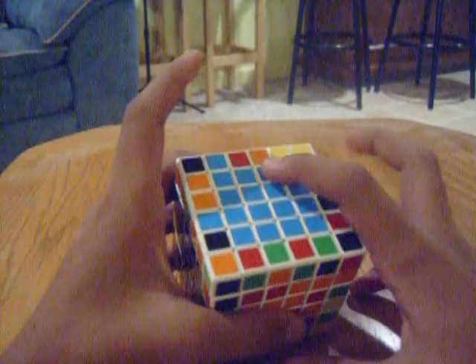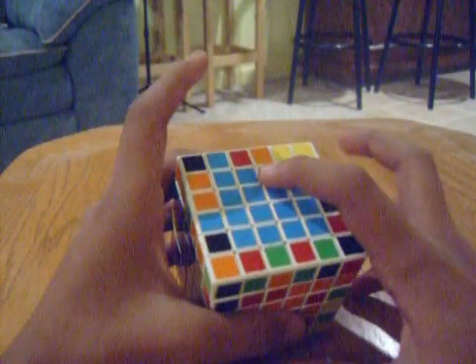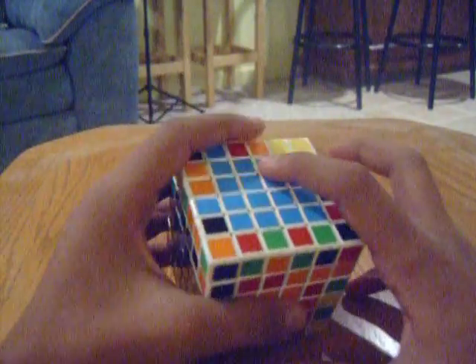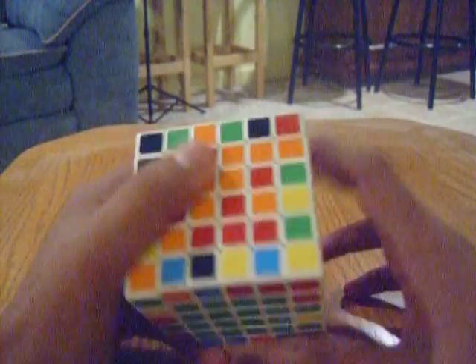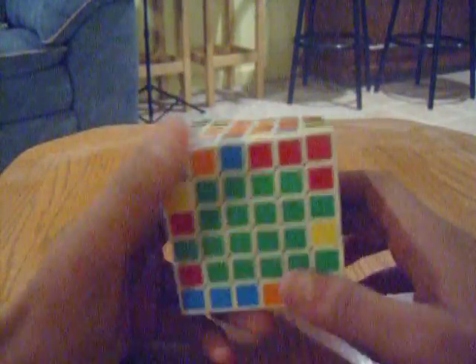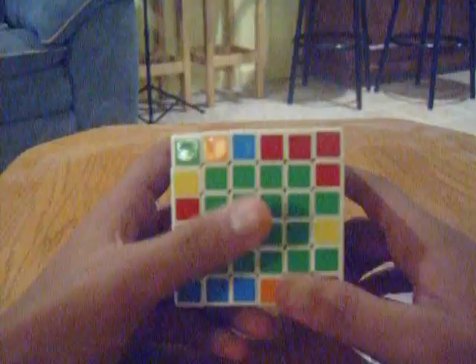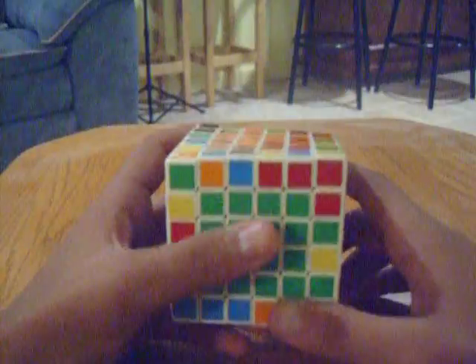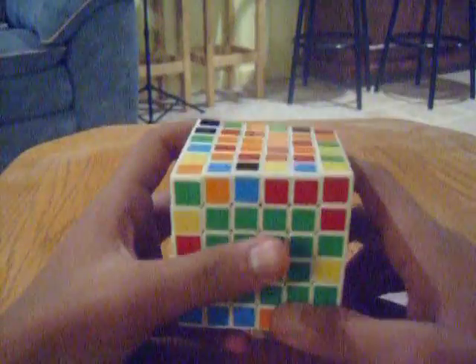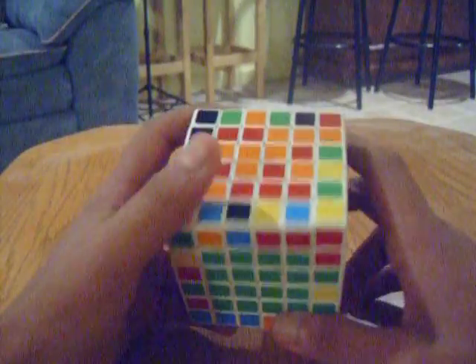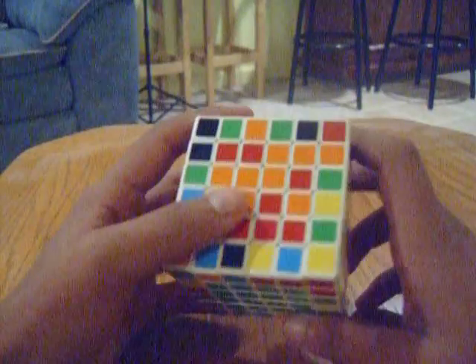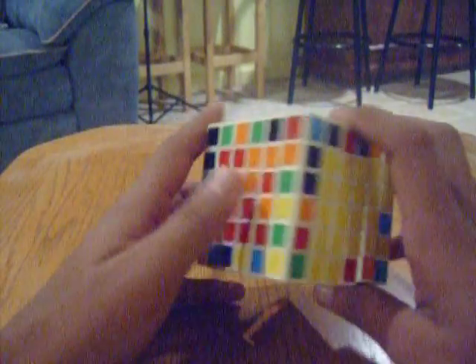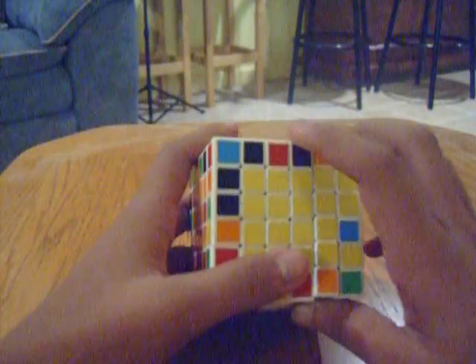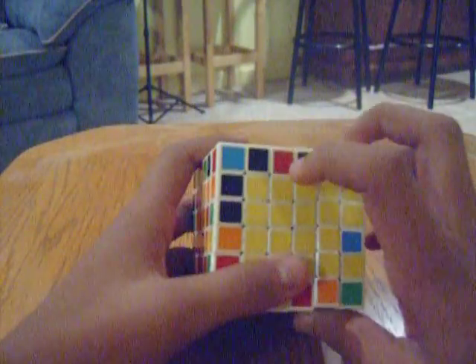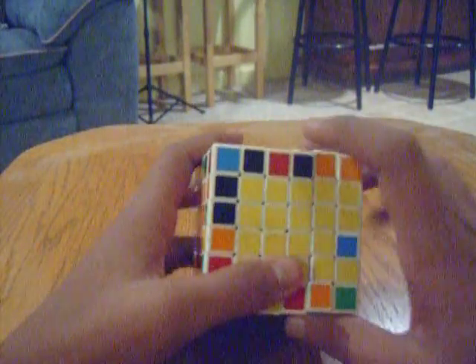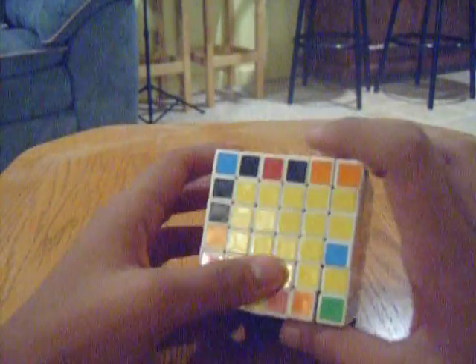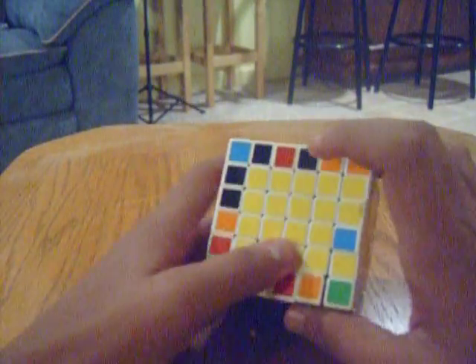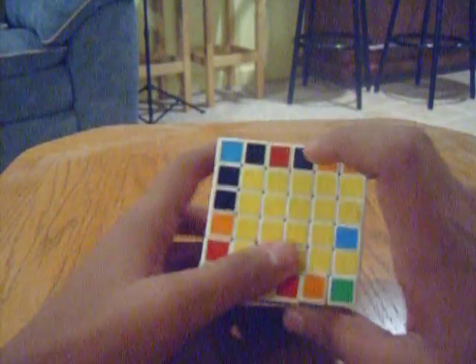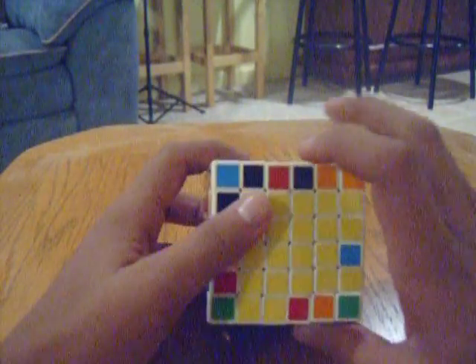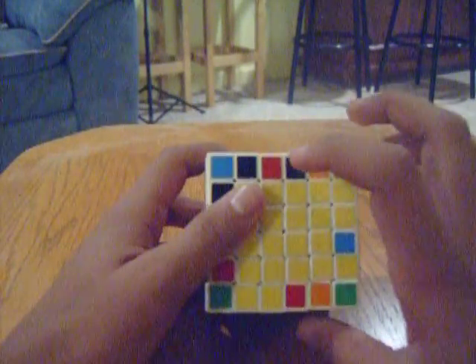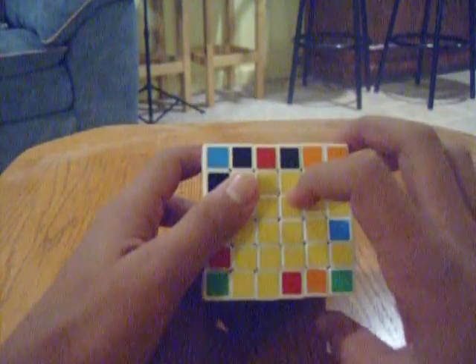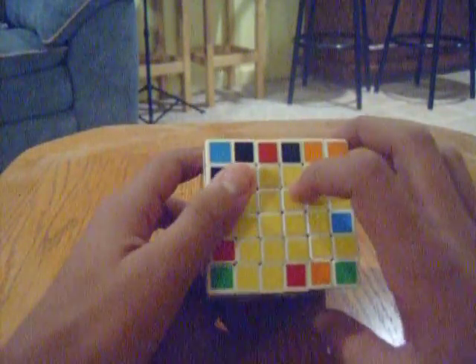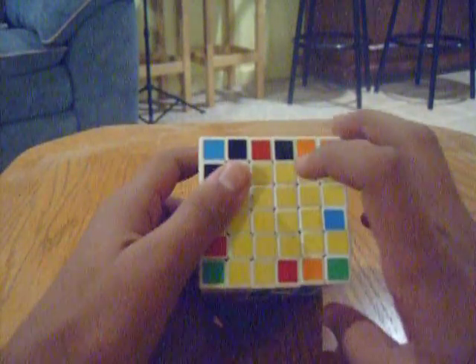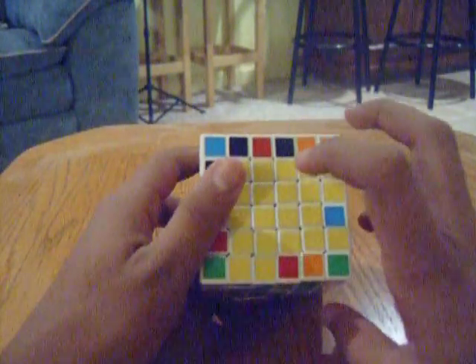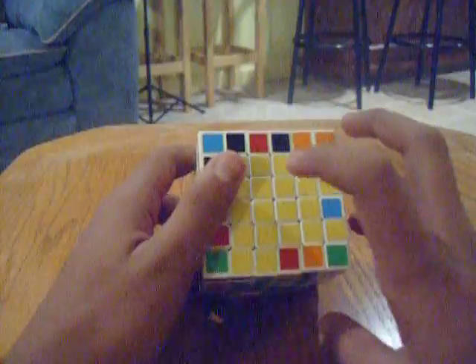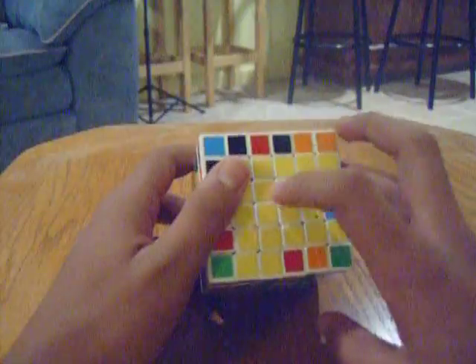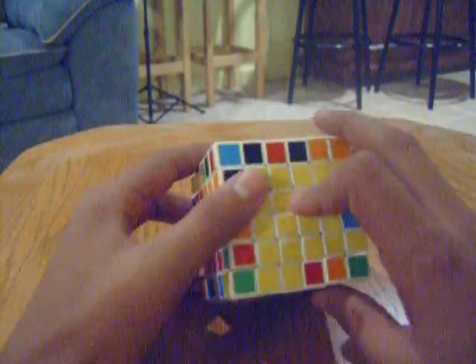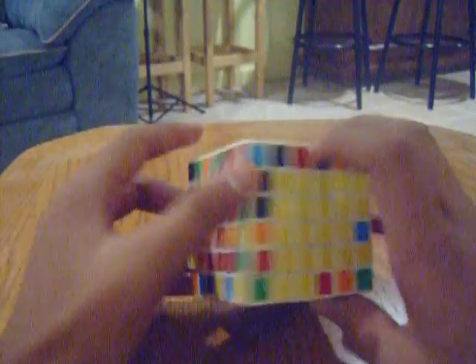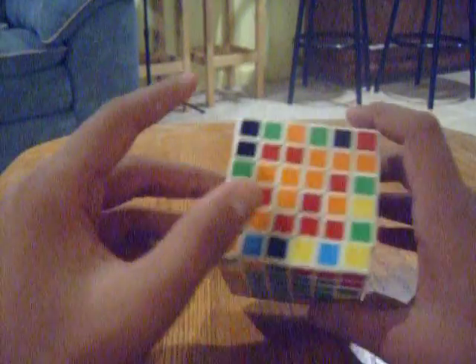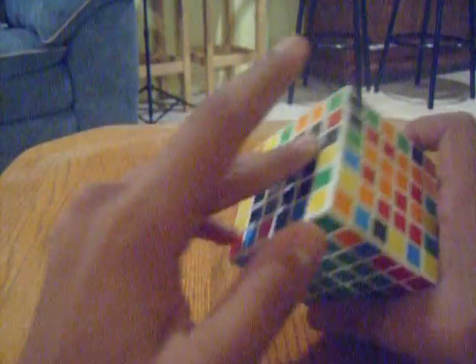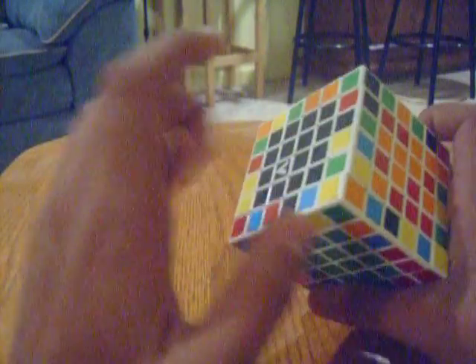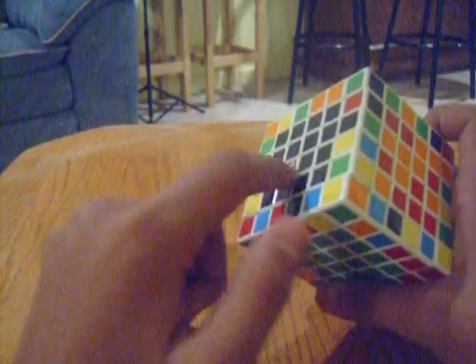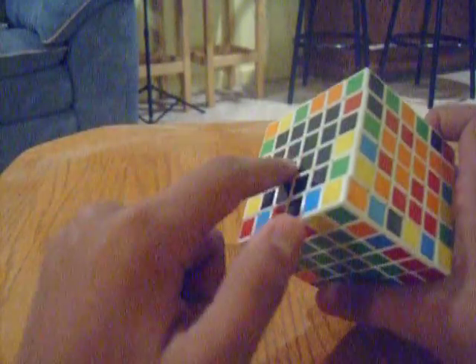Blue on top, green on bottom. You can have the yellow anywhere on here, it doesn't really matter — it just has to be on this side. And as long as you have a yellow here, the black has to be across from it.